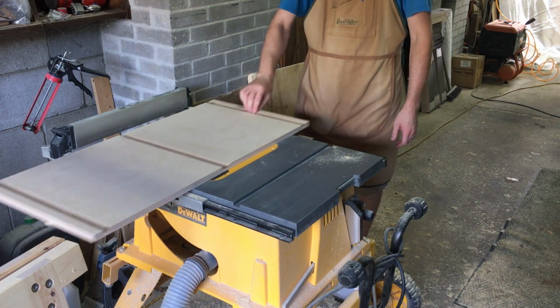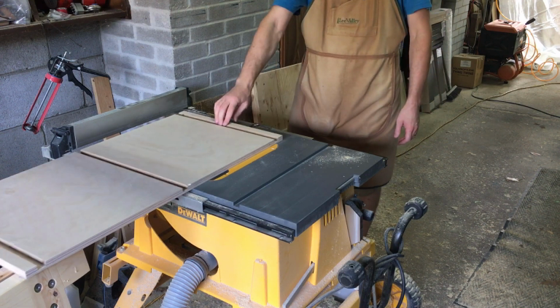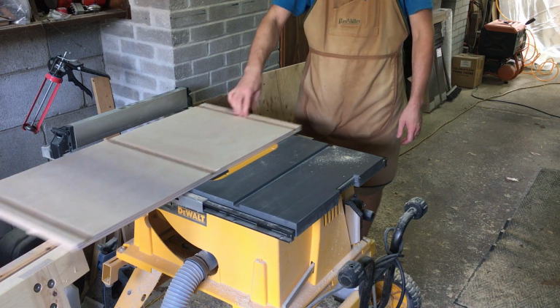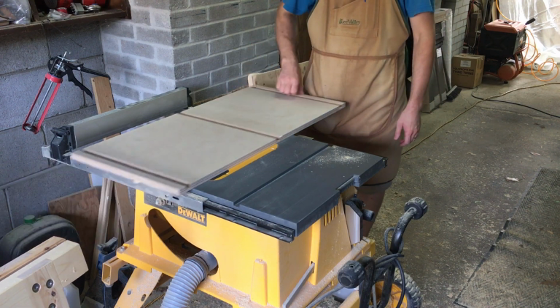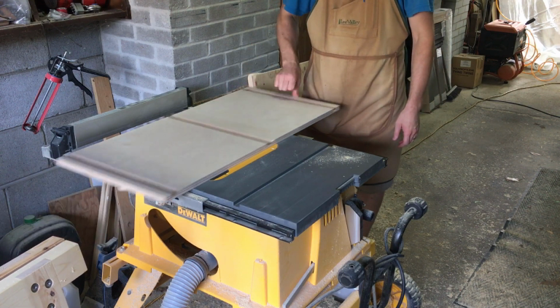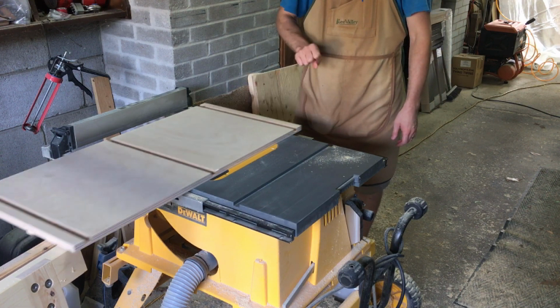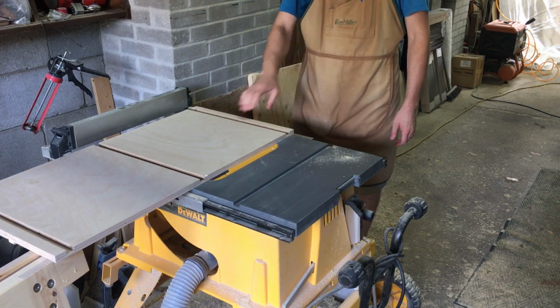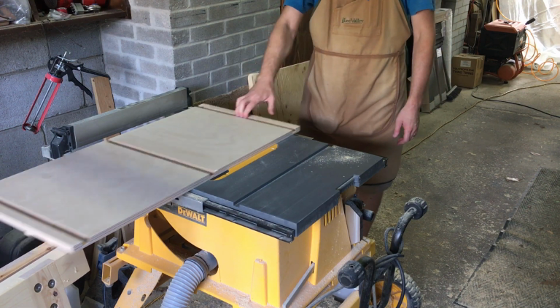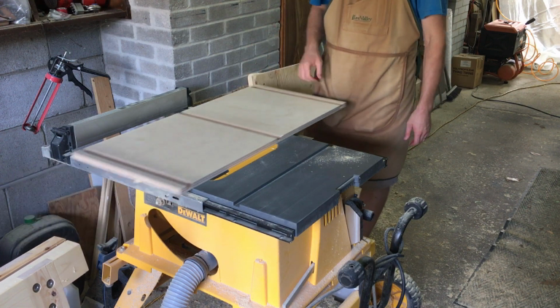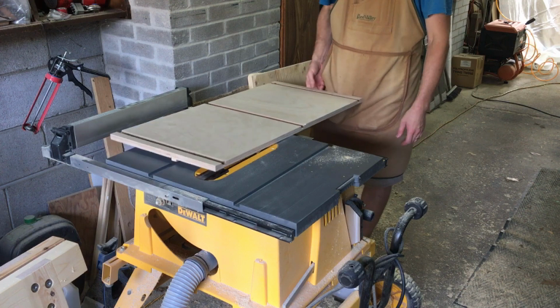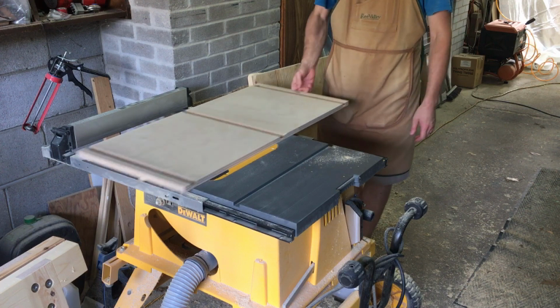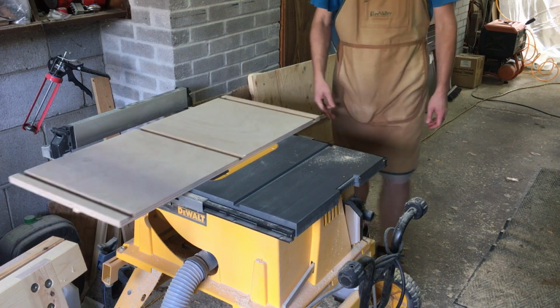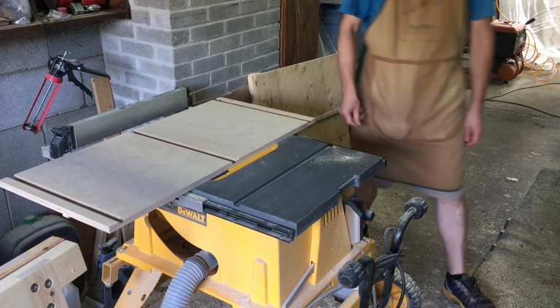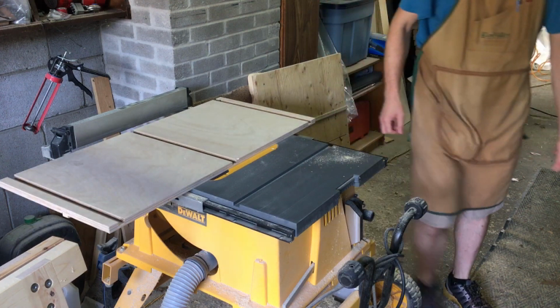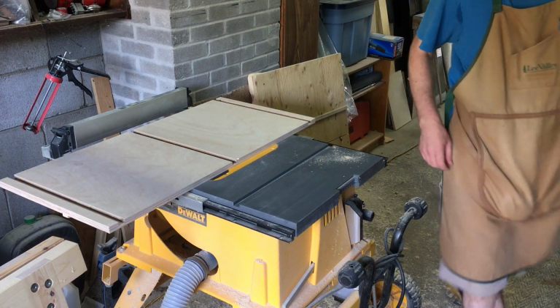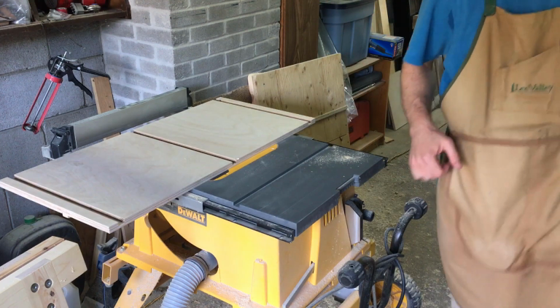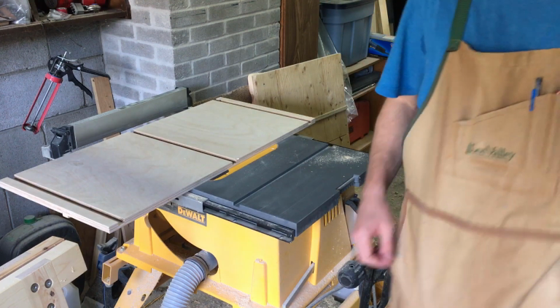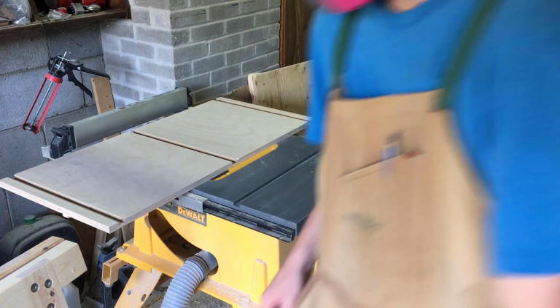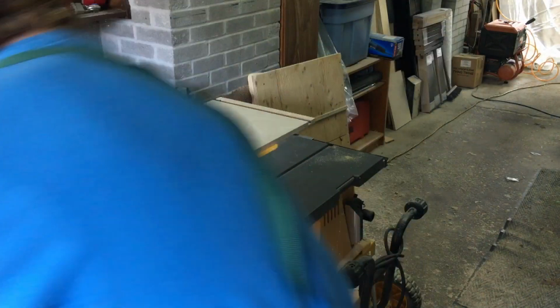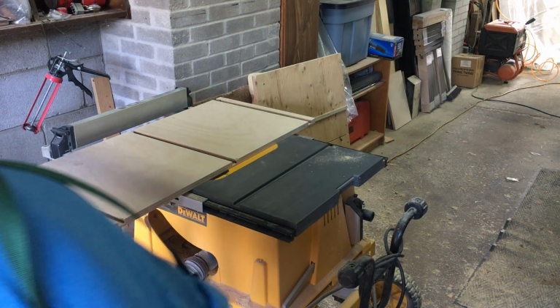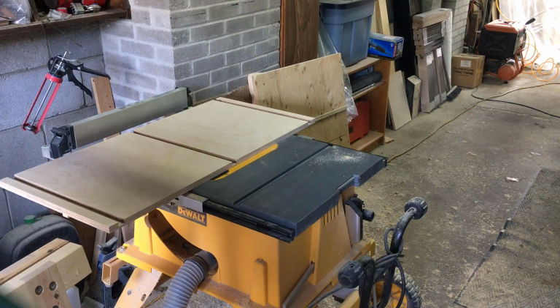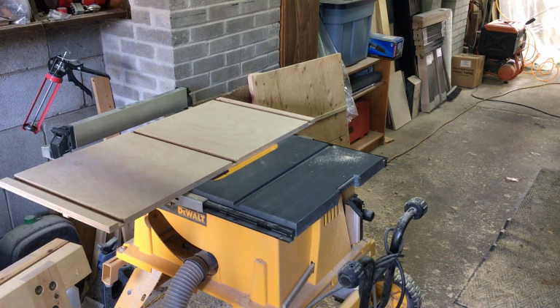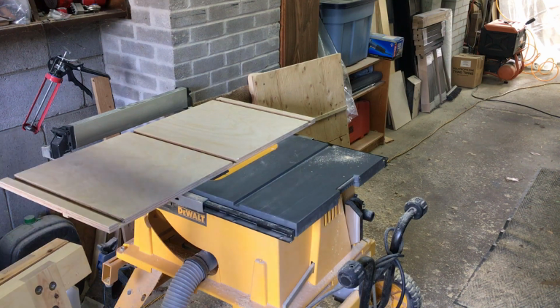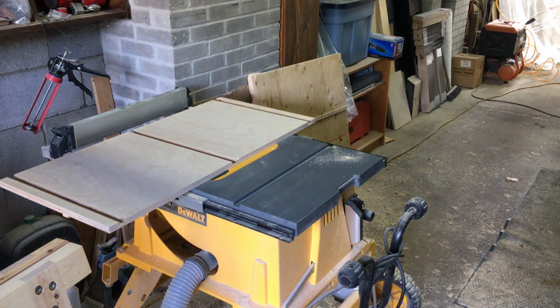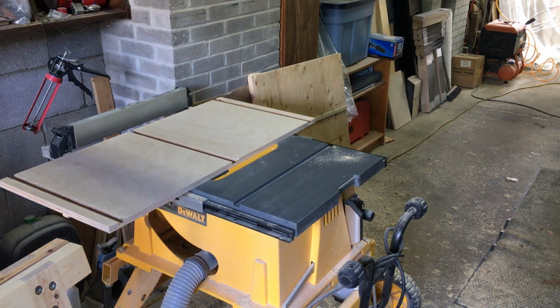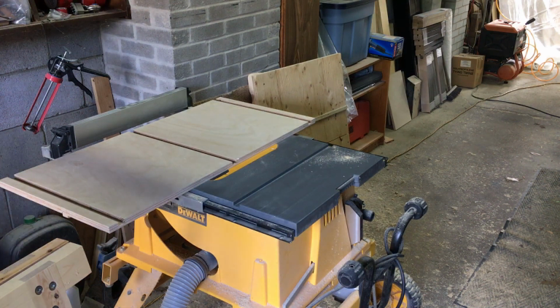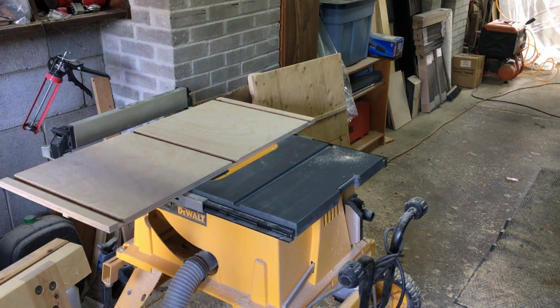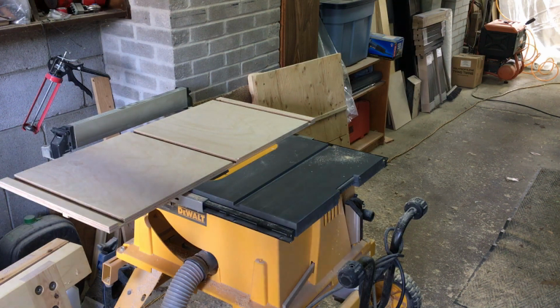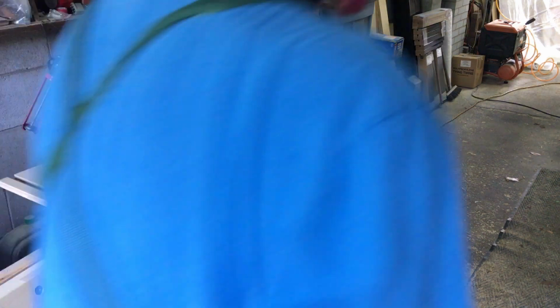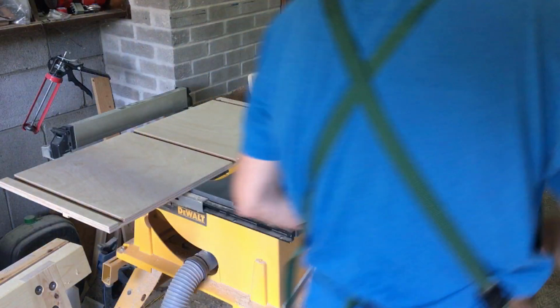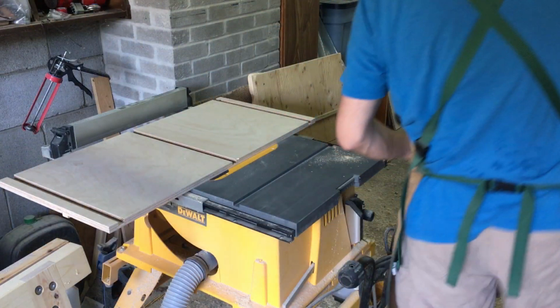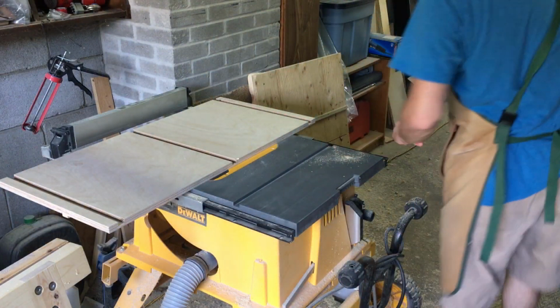Smooth as butter. And while I'm here I might as well trim the base to its final width — somewhere around 17 inches wide. Next I put a coat of wax all over the bottom of the base to ensure it doesn't bind.